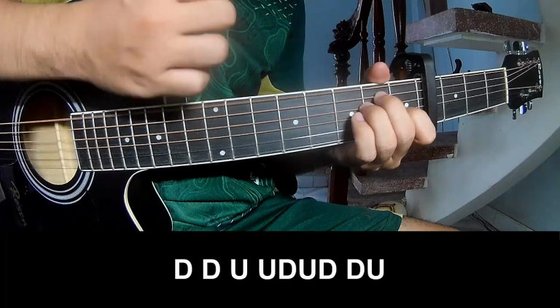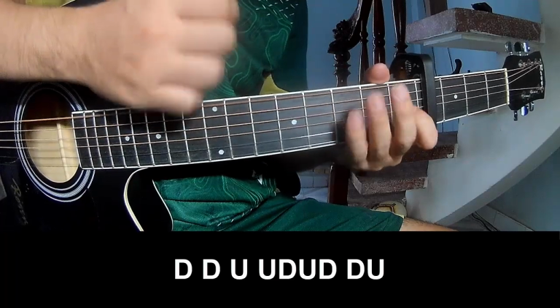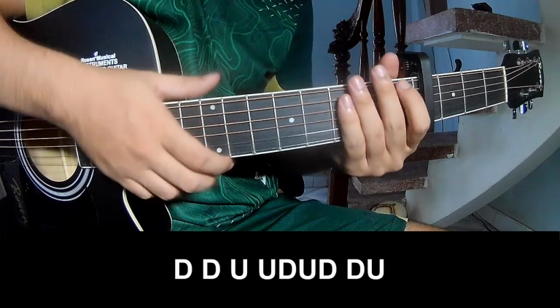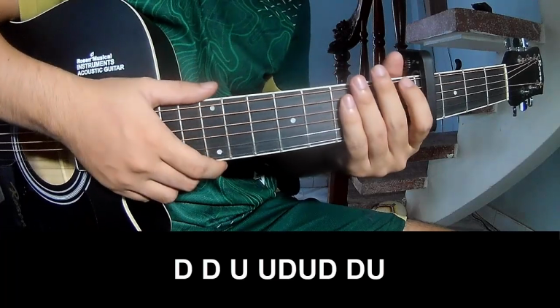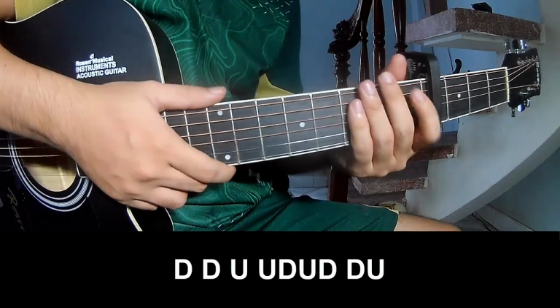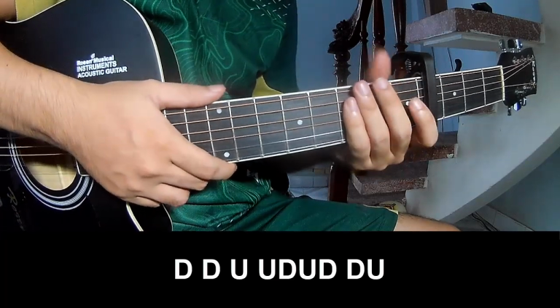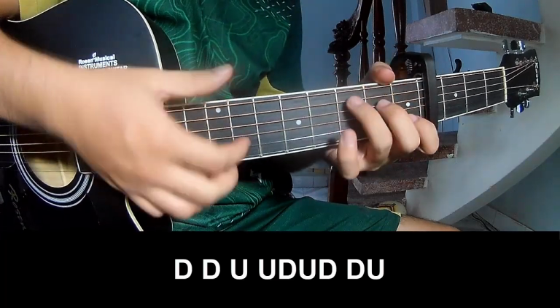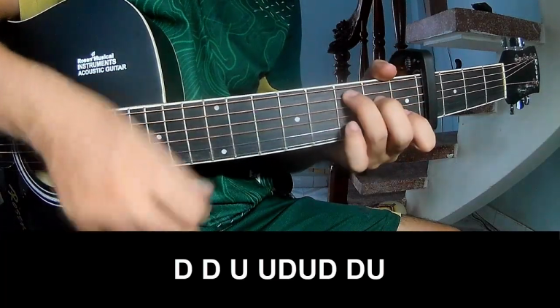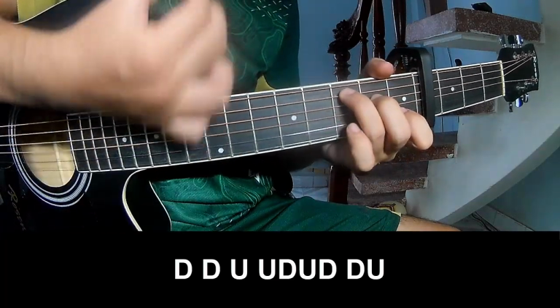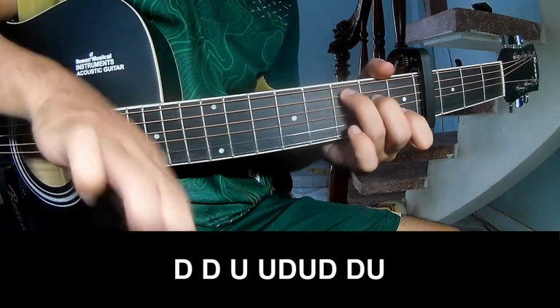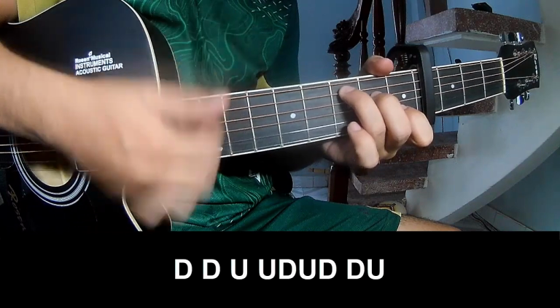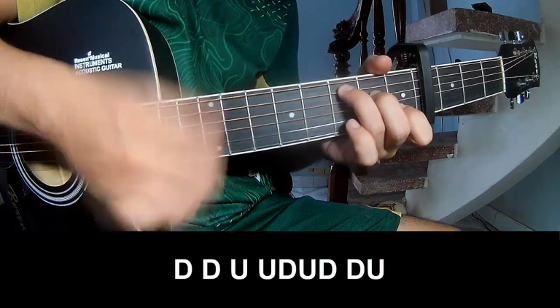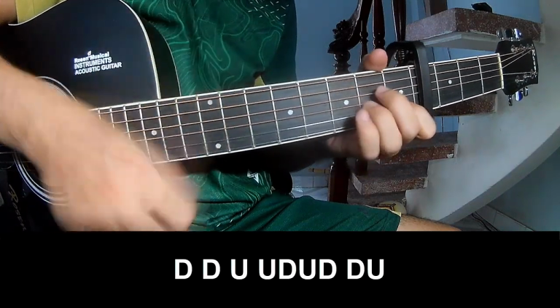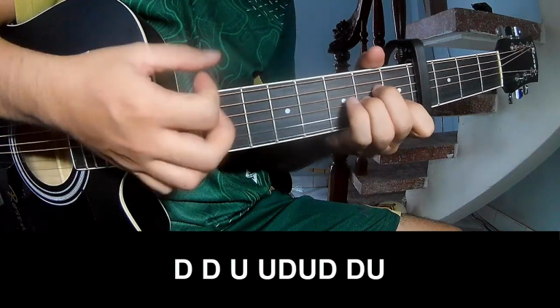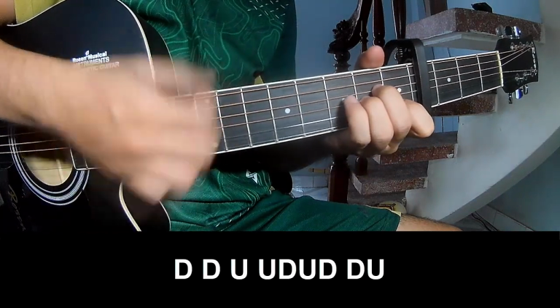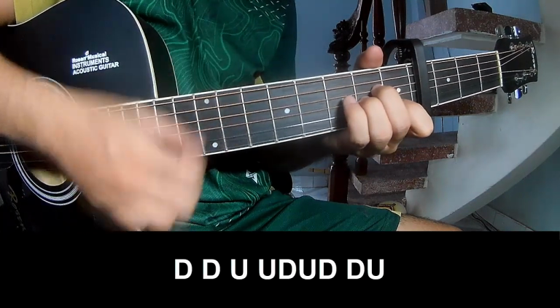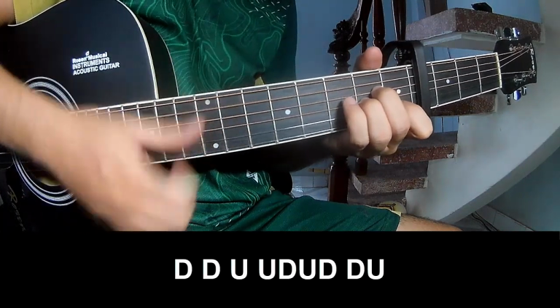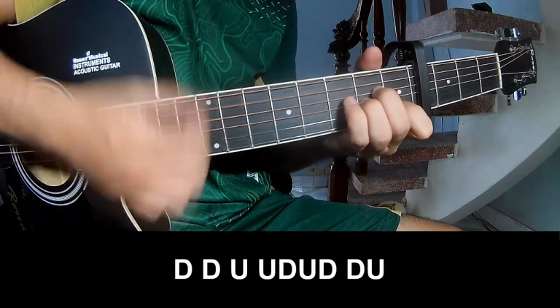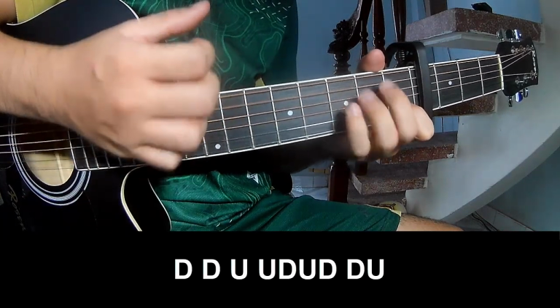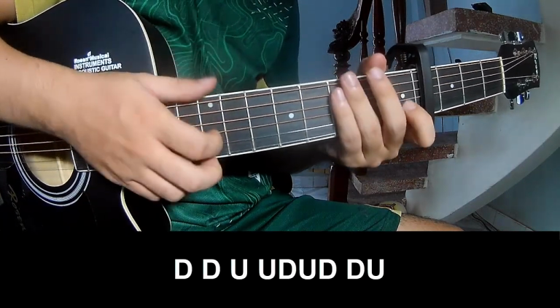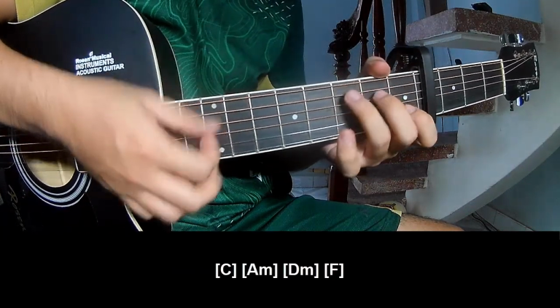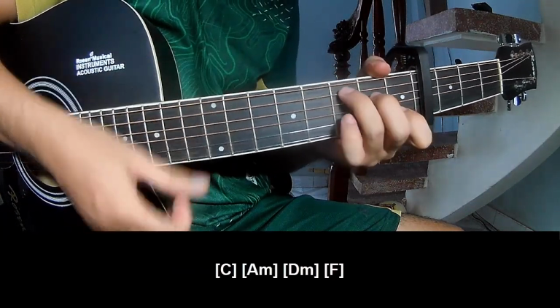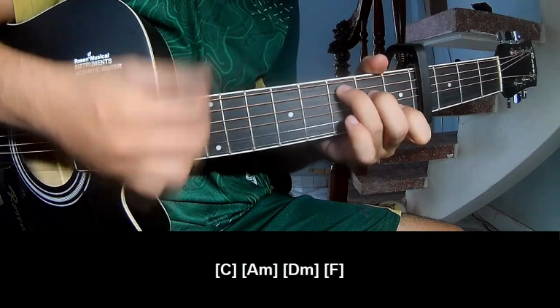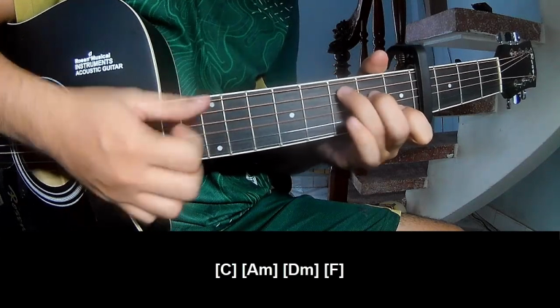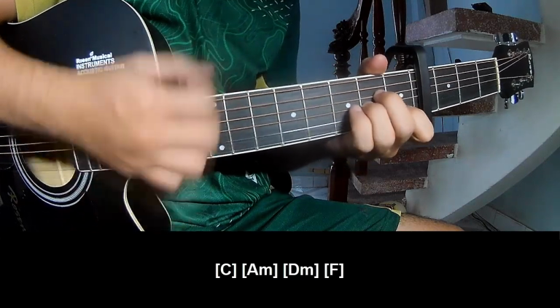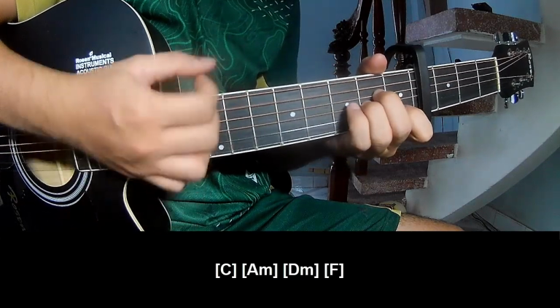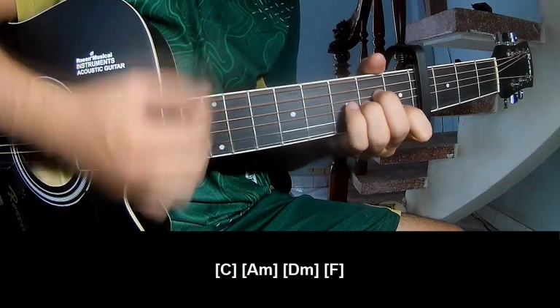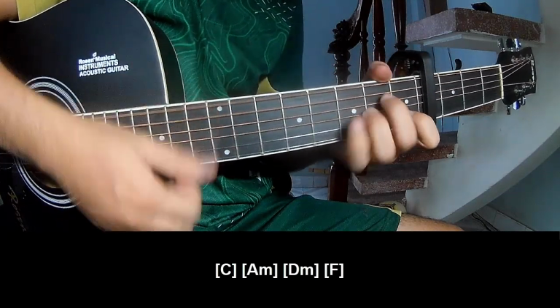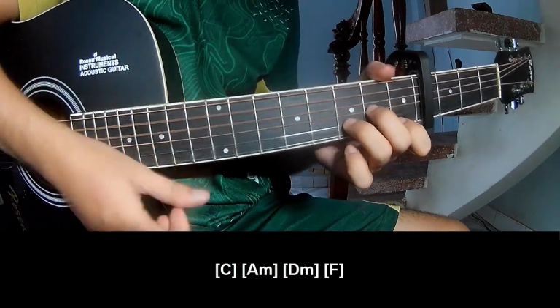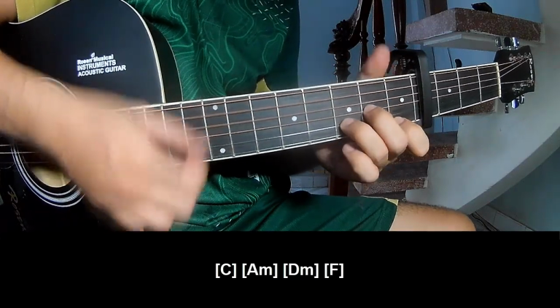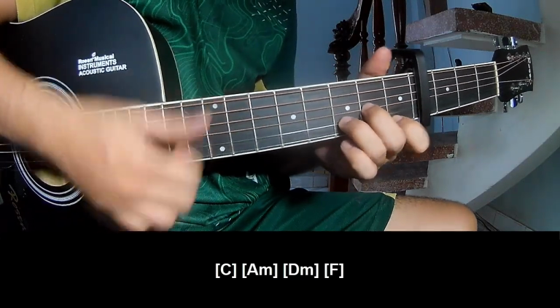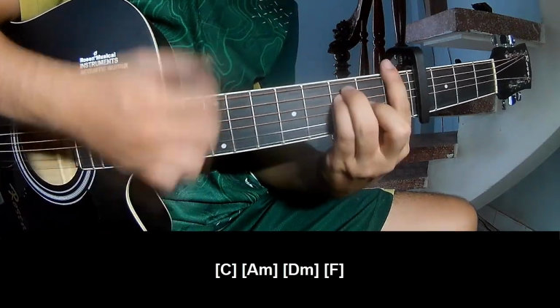And for the solo, you play: down, down, up, up, down, down, up — and you play along C, Am, D, and F.